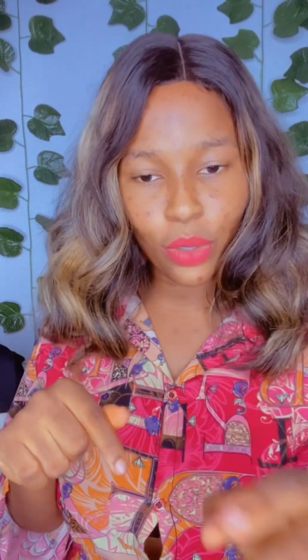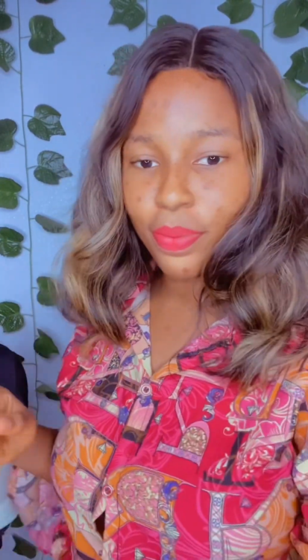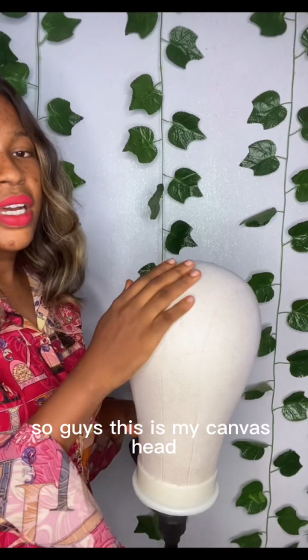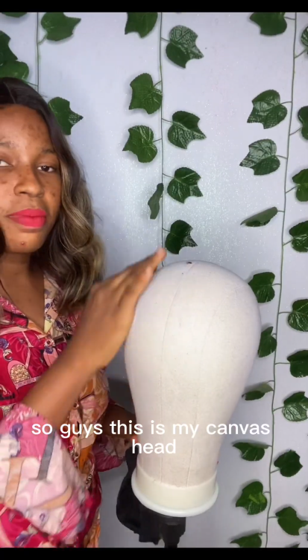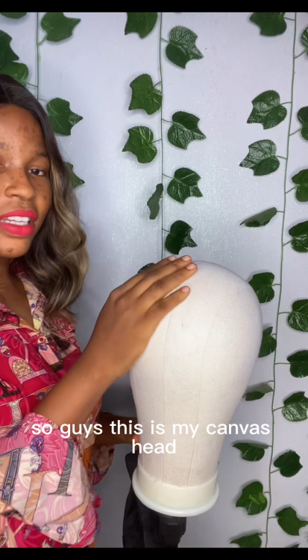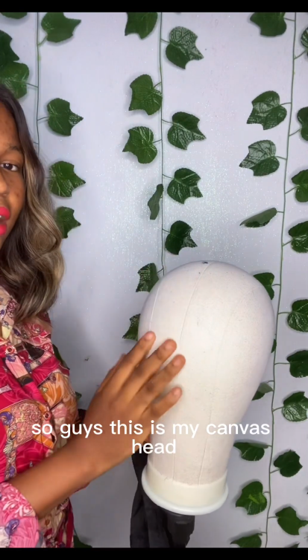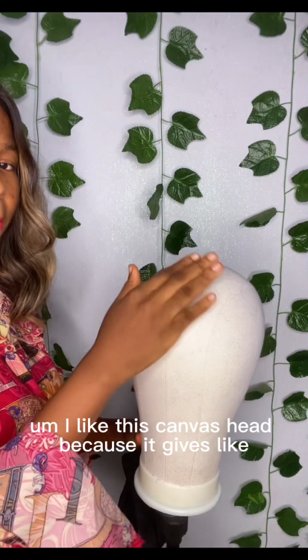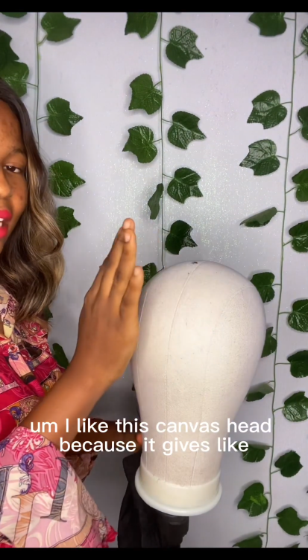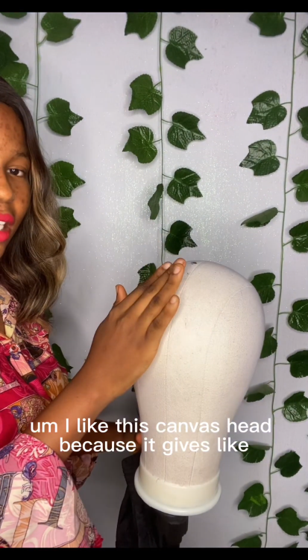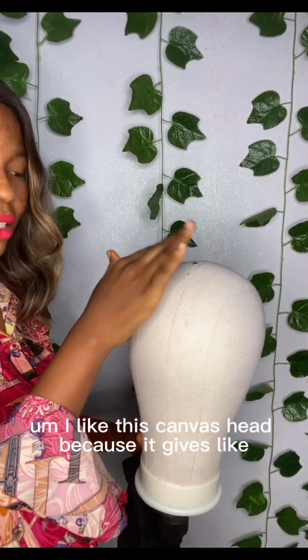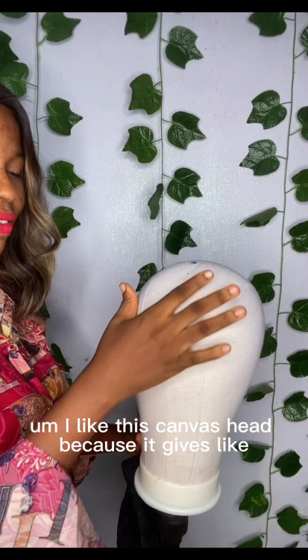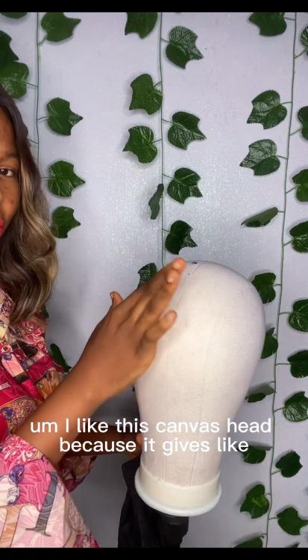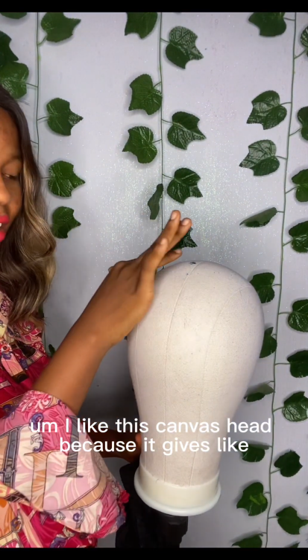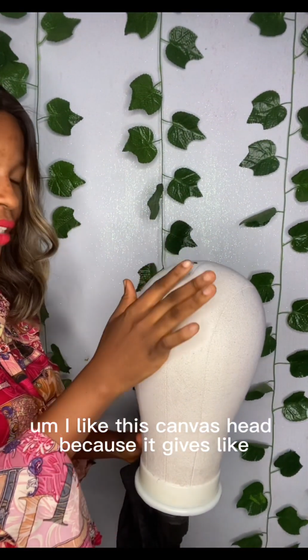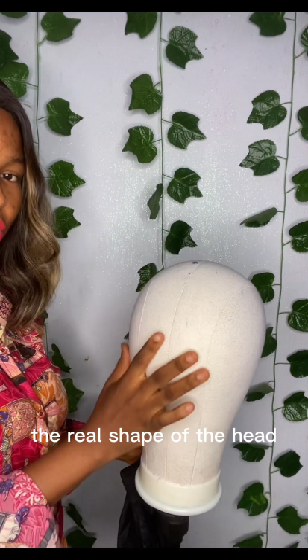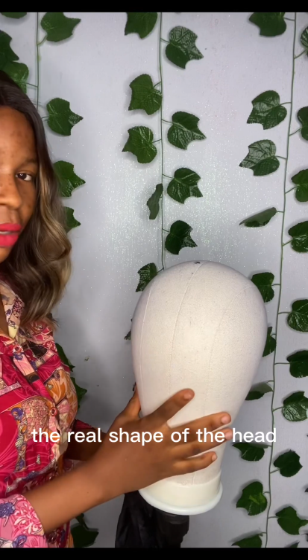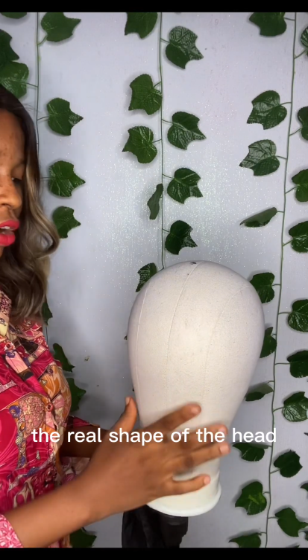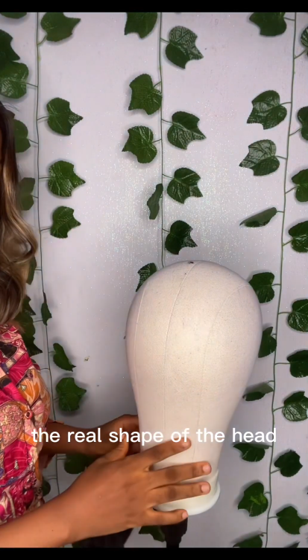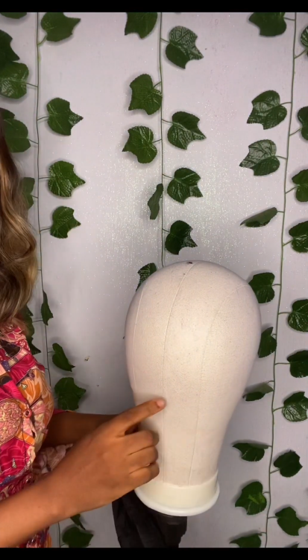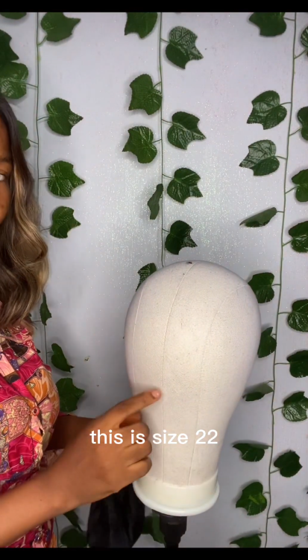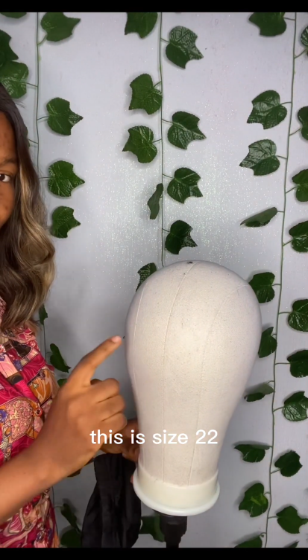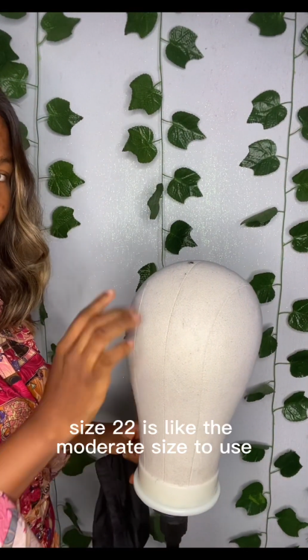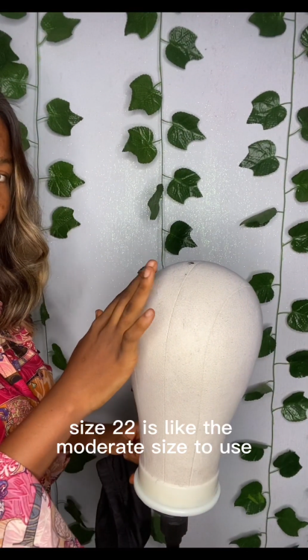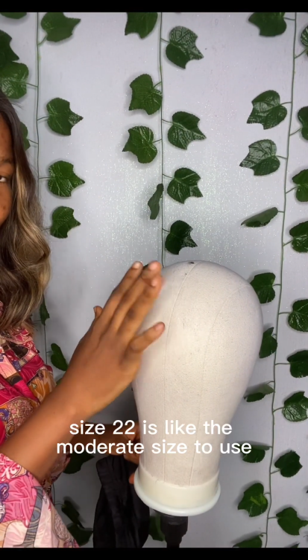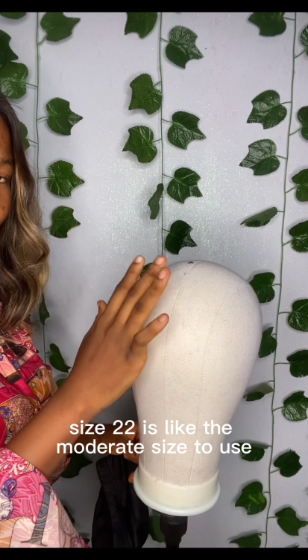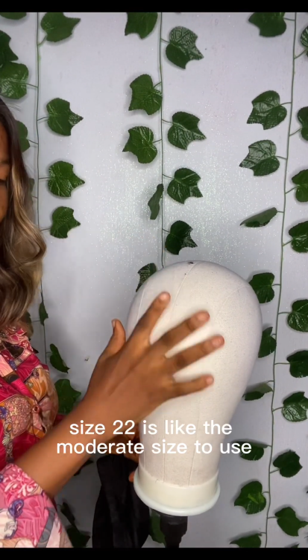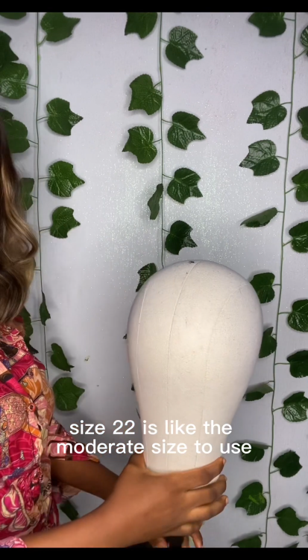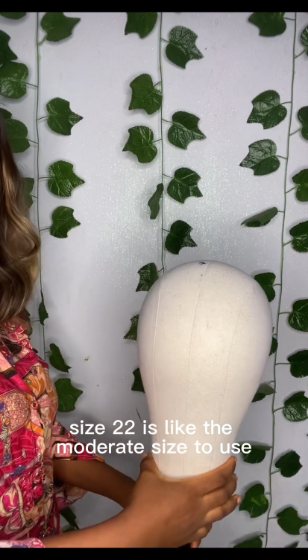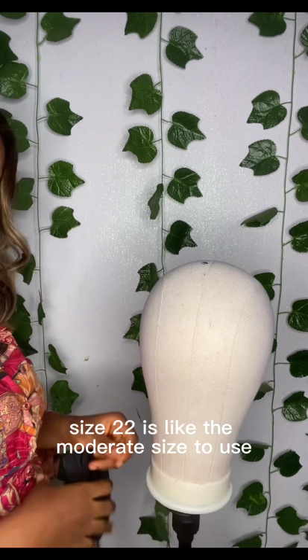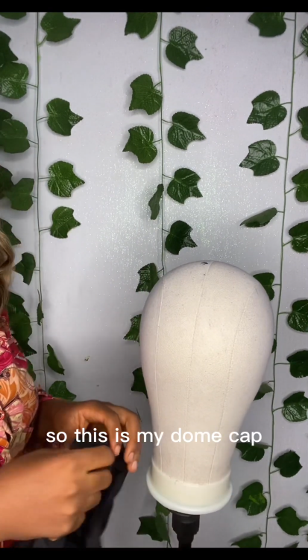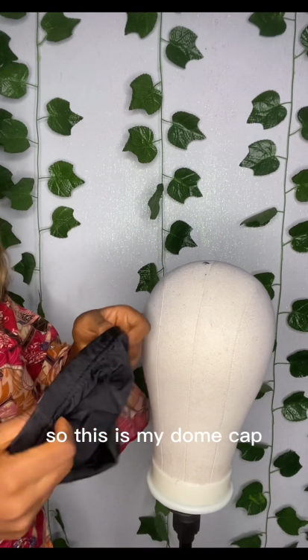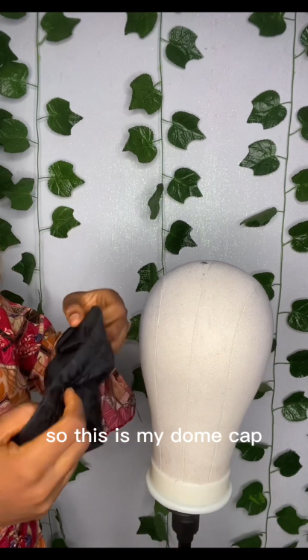This is my canvas head. I like this canvas head because it gives the real shape of the head. This is size 22 — size 22 is the moderate size to use.